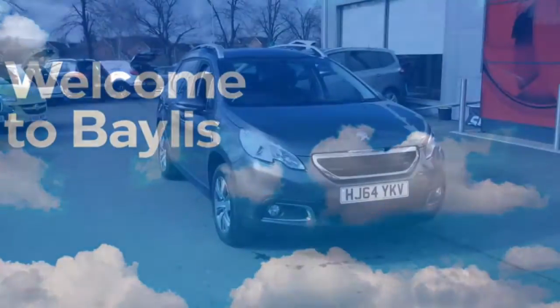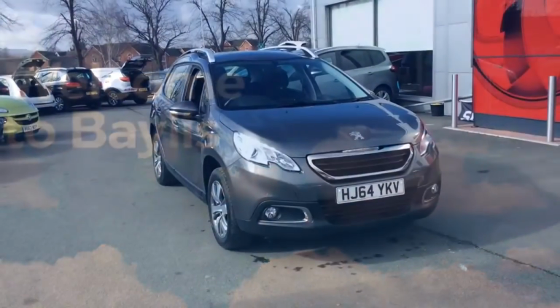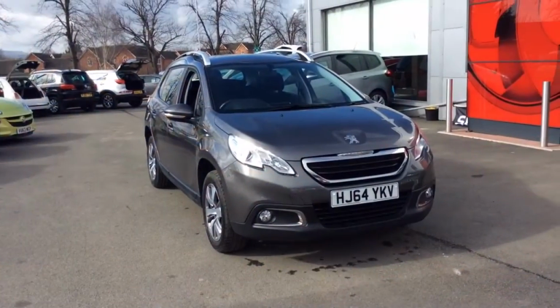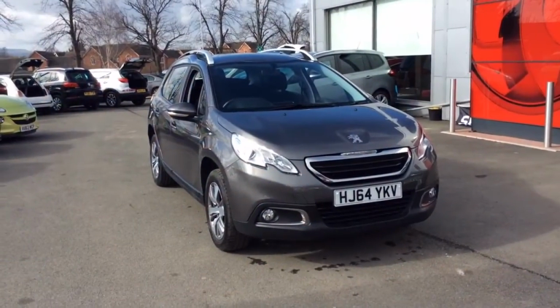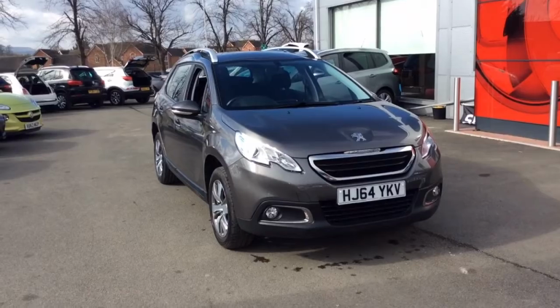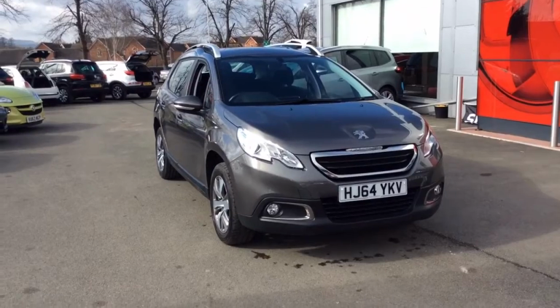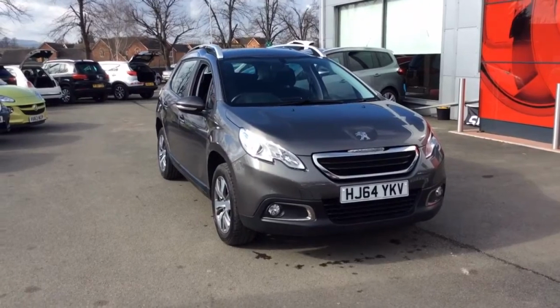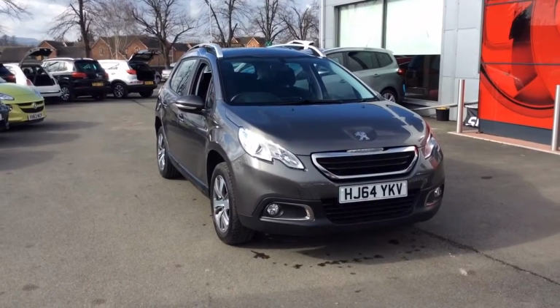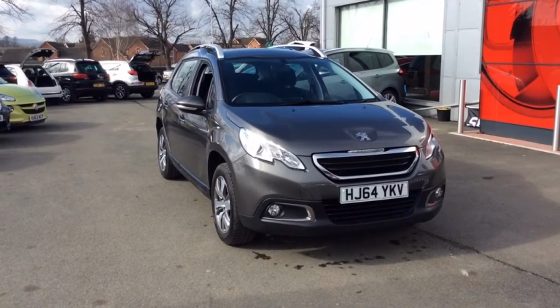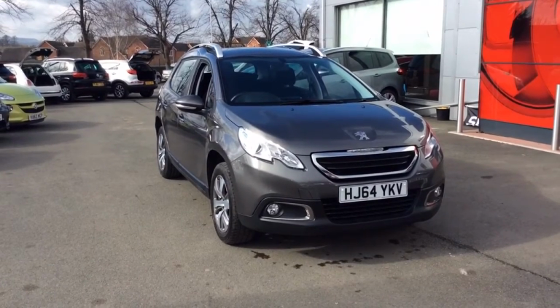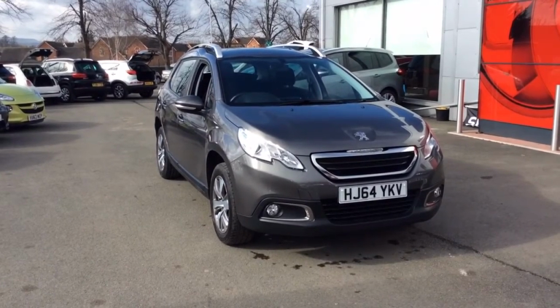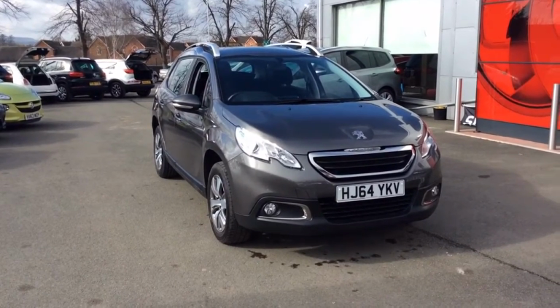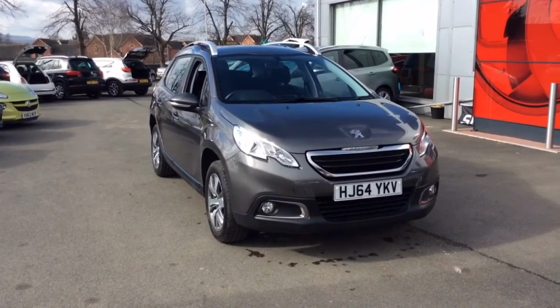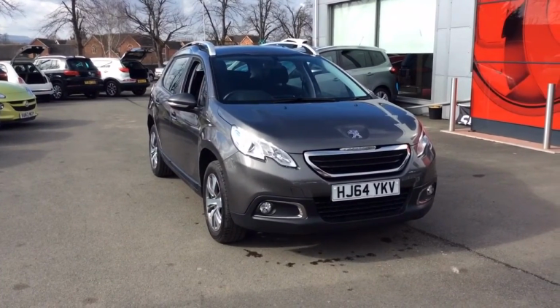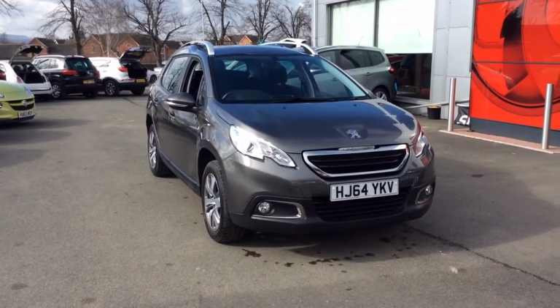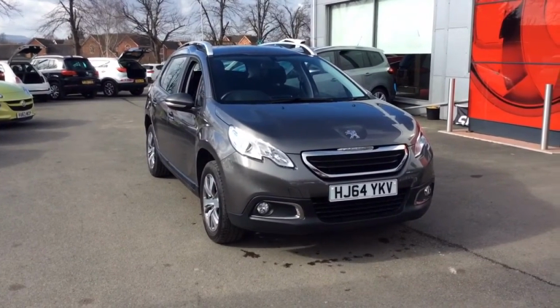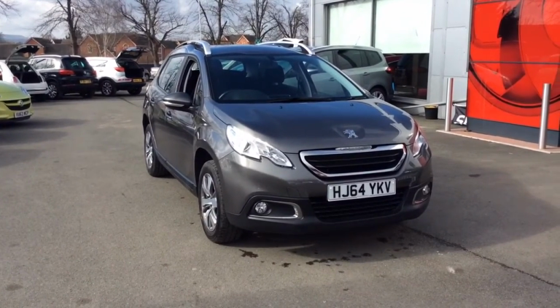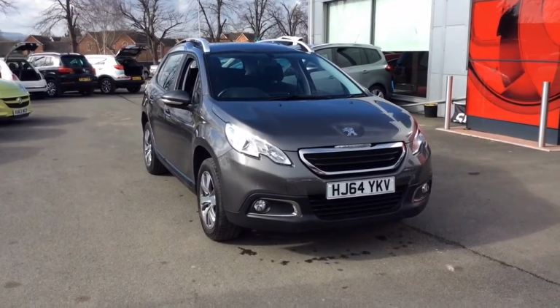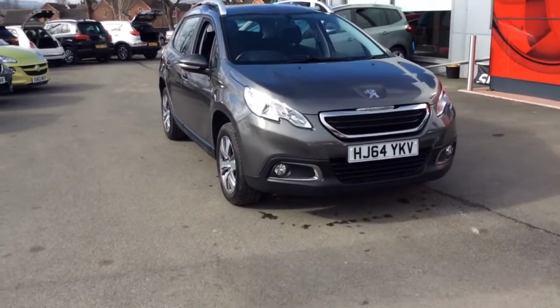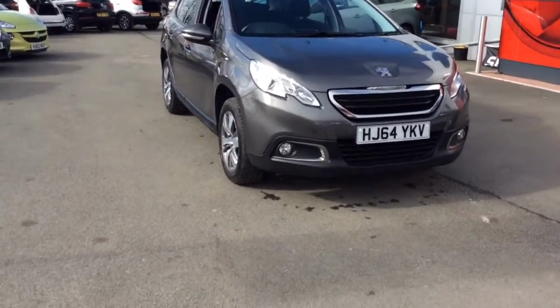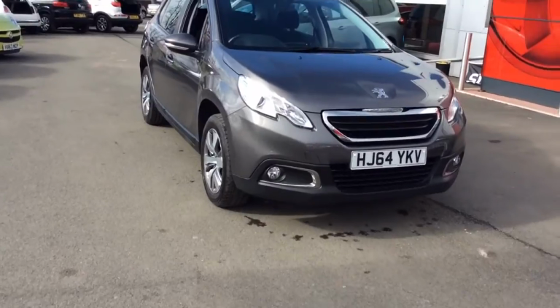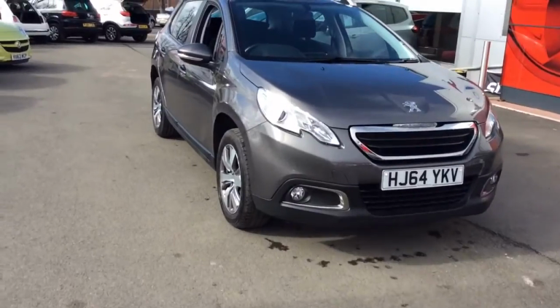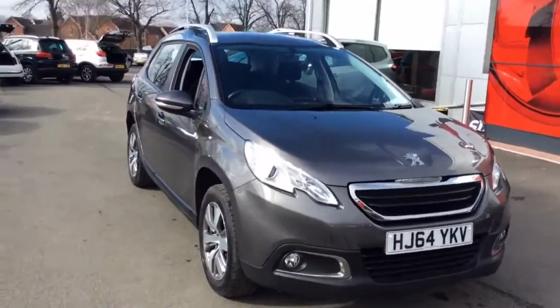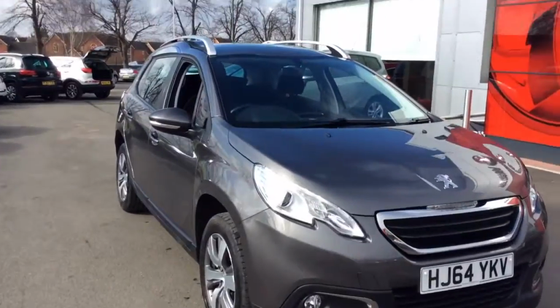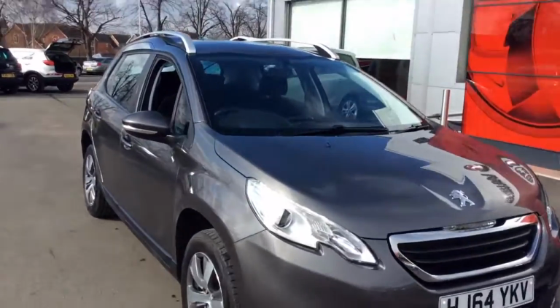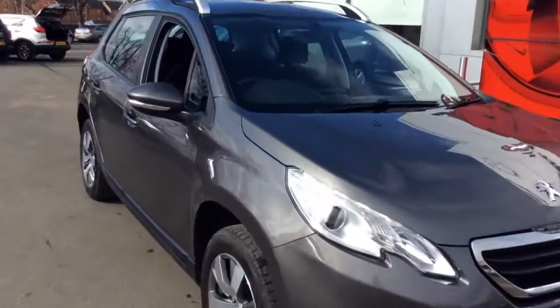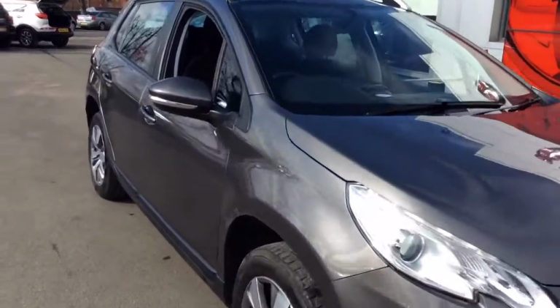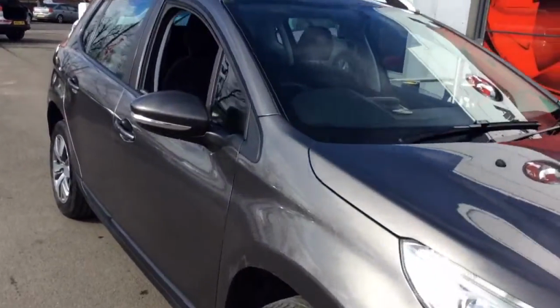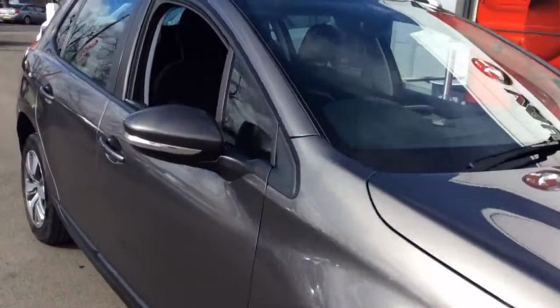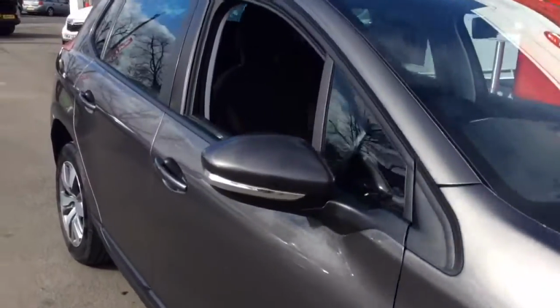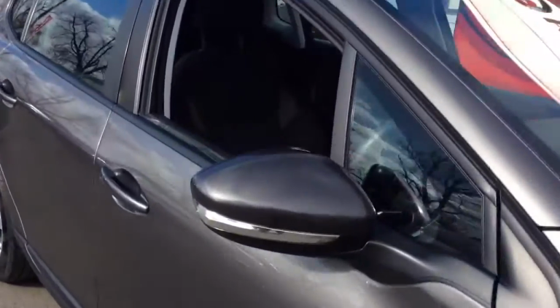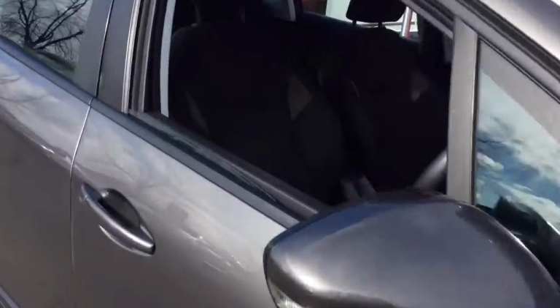Welcome to Bayless Vauxhall. Today we are viewing a 64-plate 1.2-litre Peugeot 2008 Active. This vehicle is finished in grey and comes with alloy wheels.